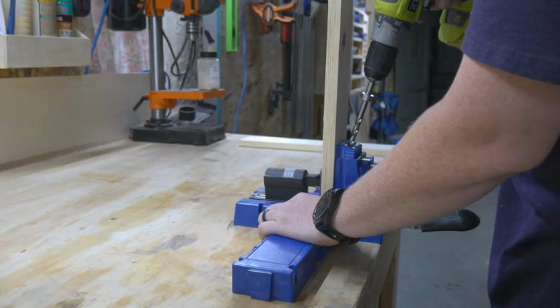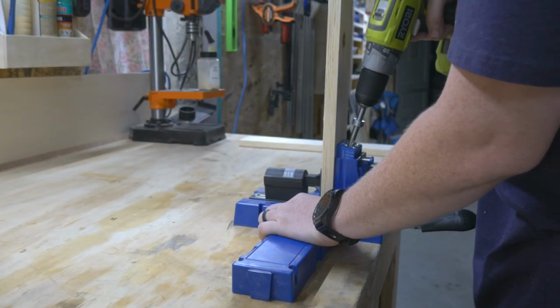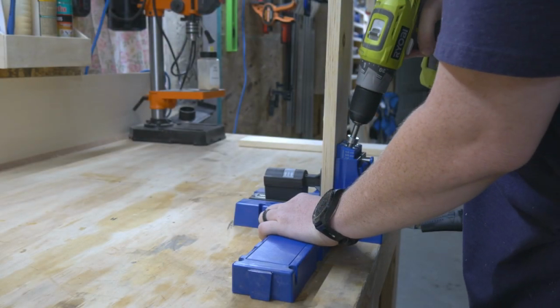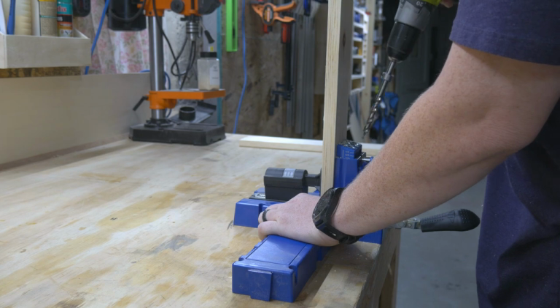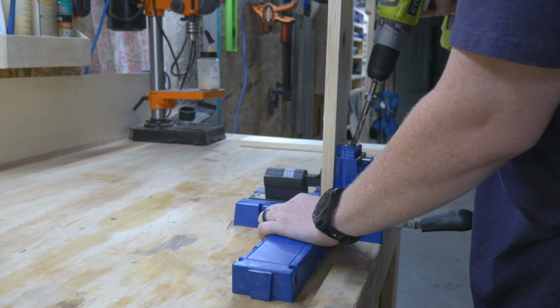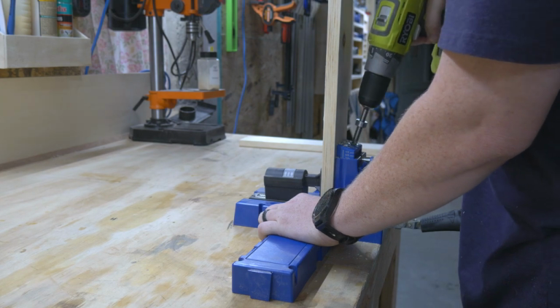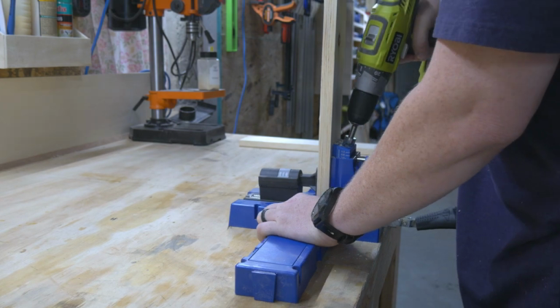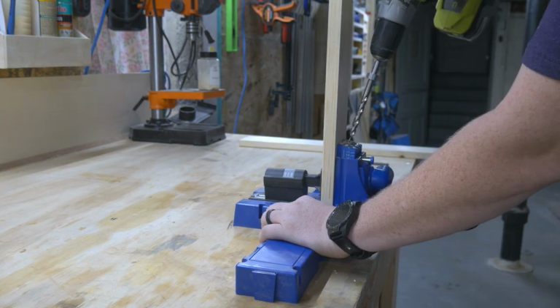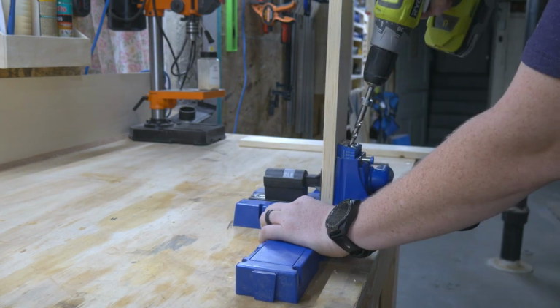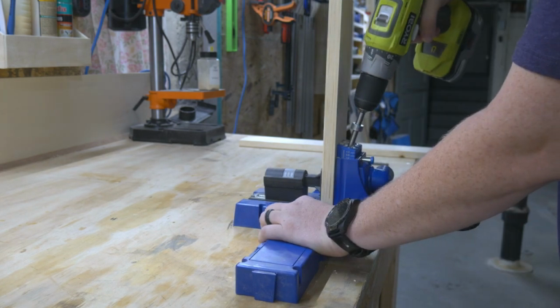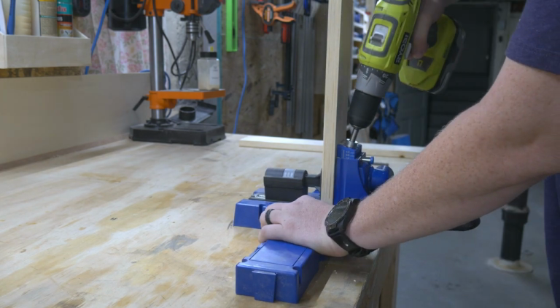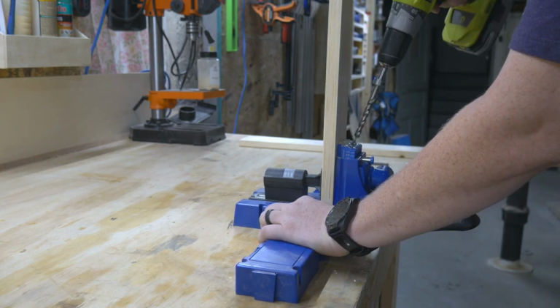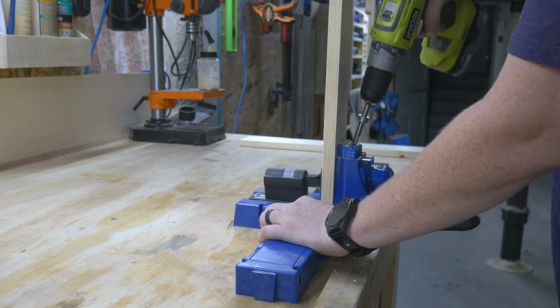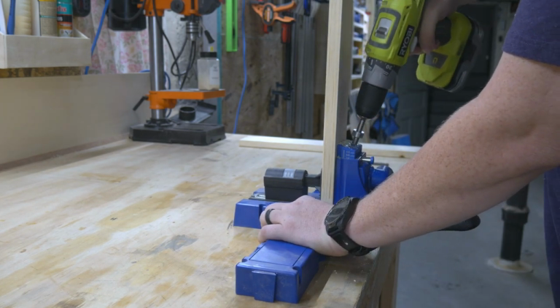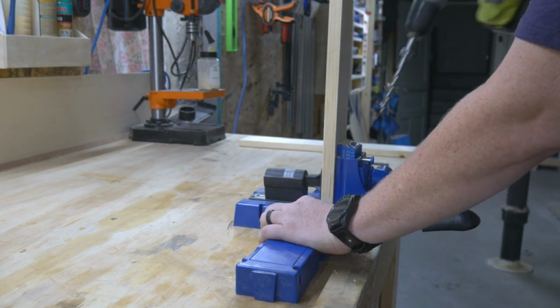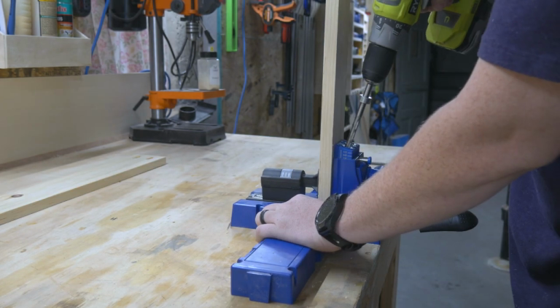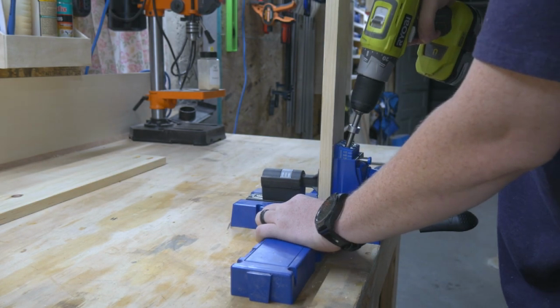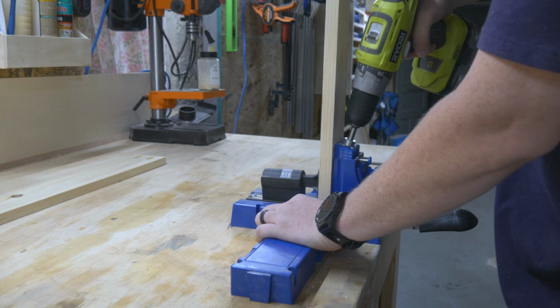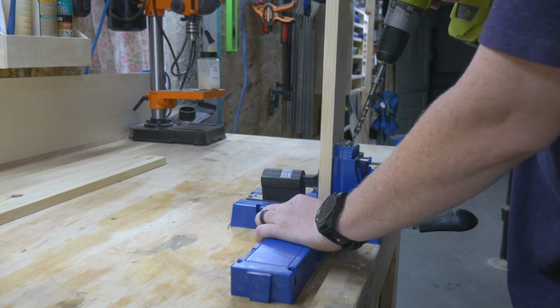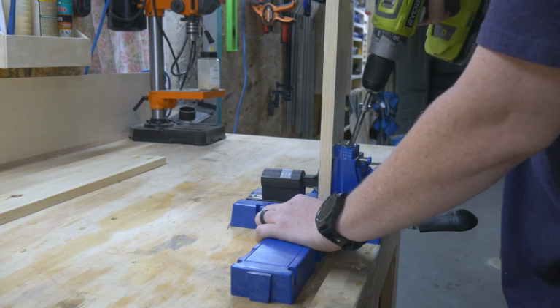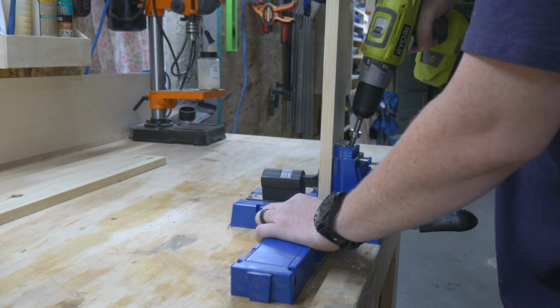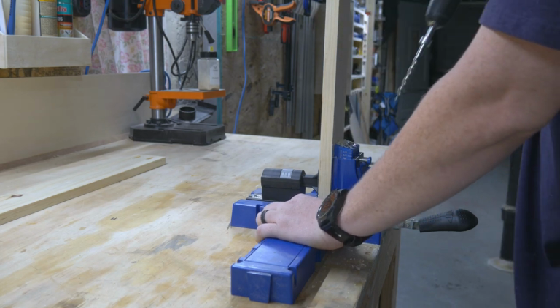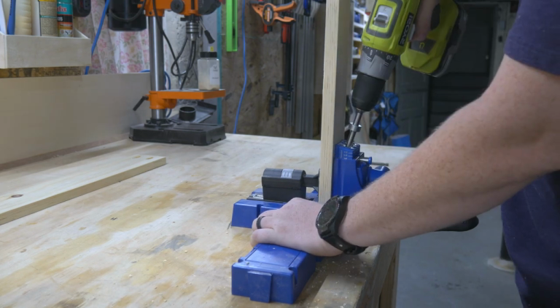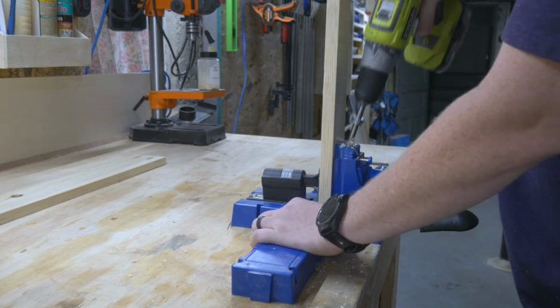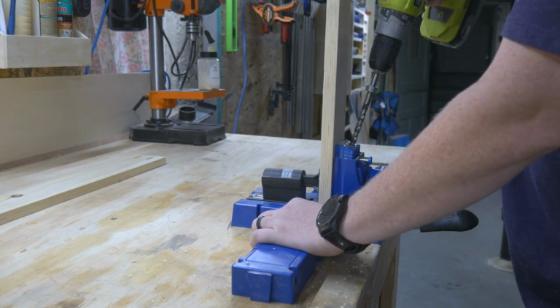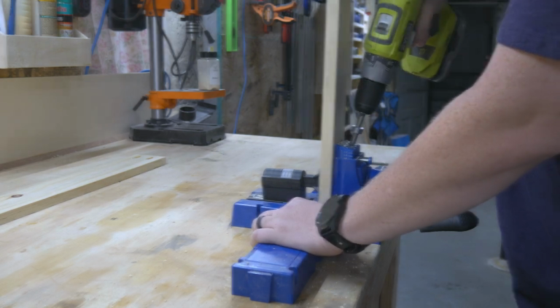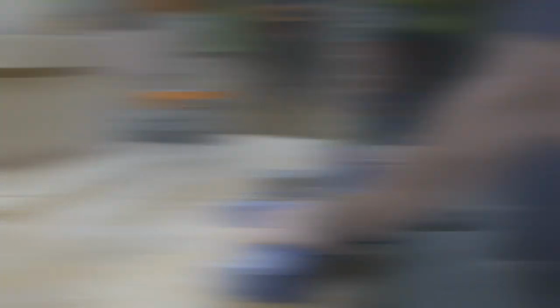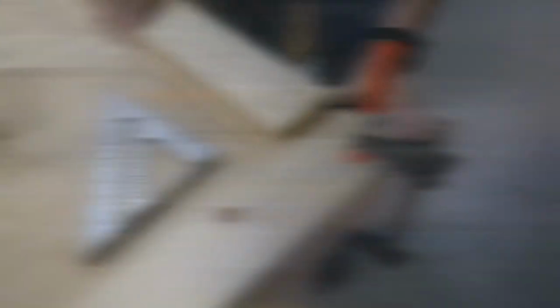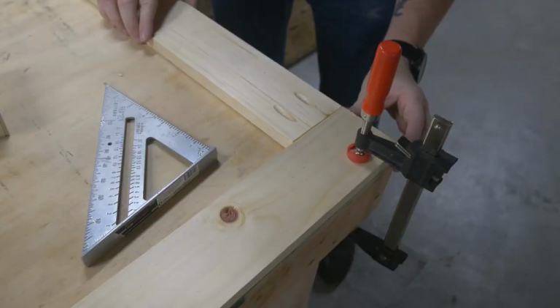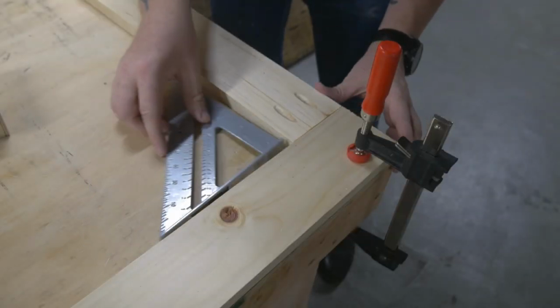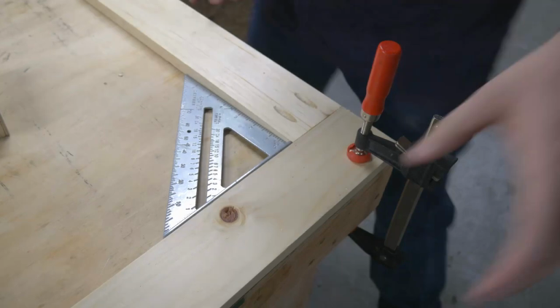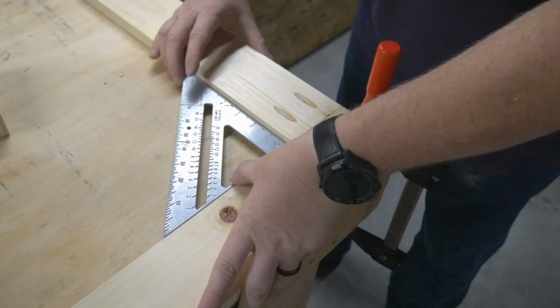The frame itself is just held together with a couple pocket screws and a little wood glue. This is just a gate — there's no need to get crazy with dovetails or fancy joinery here.